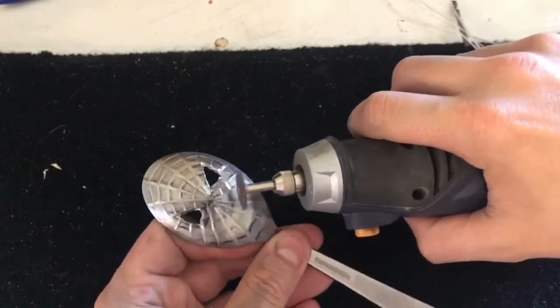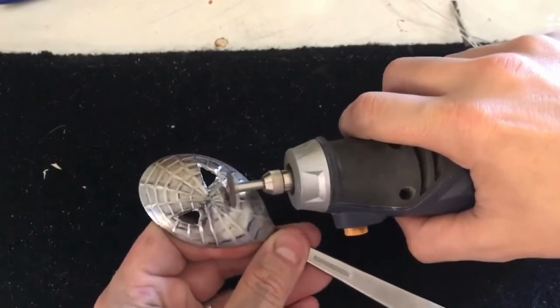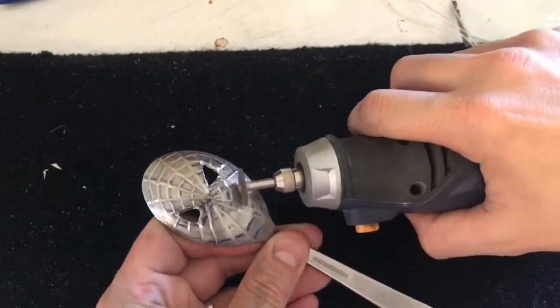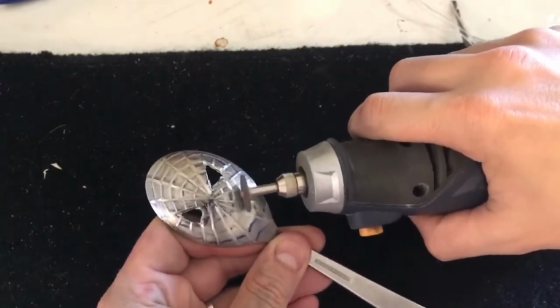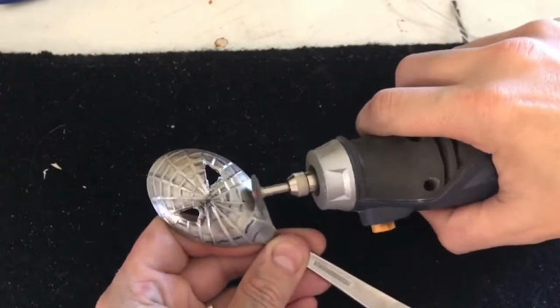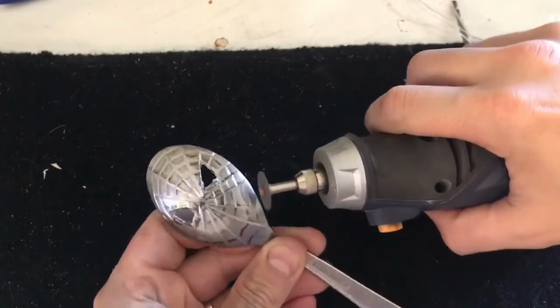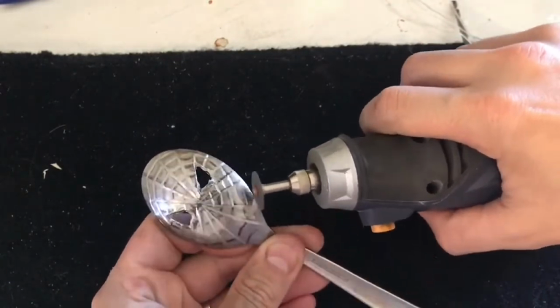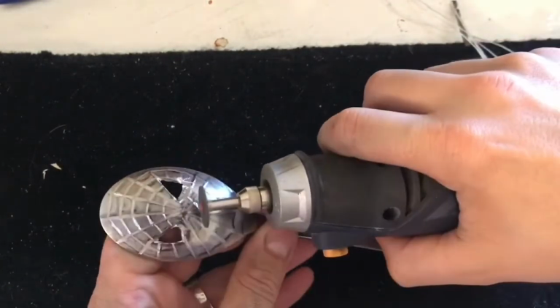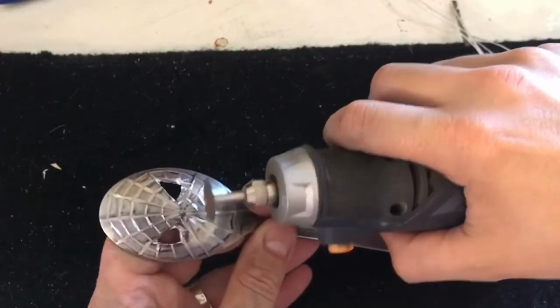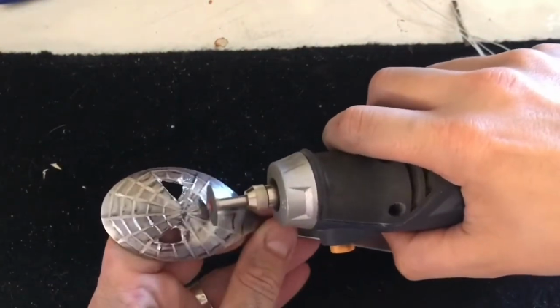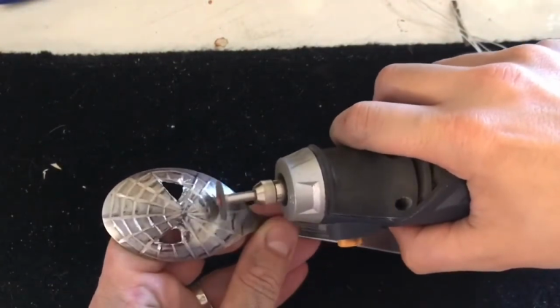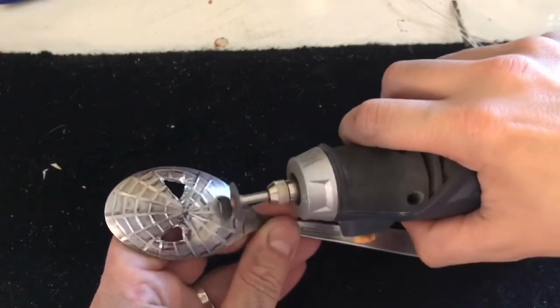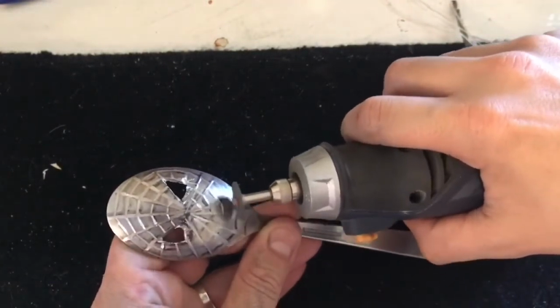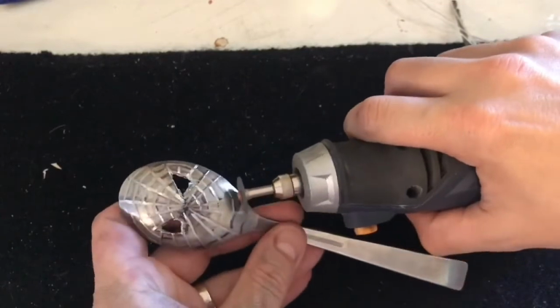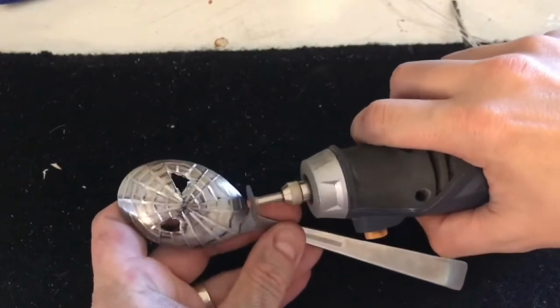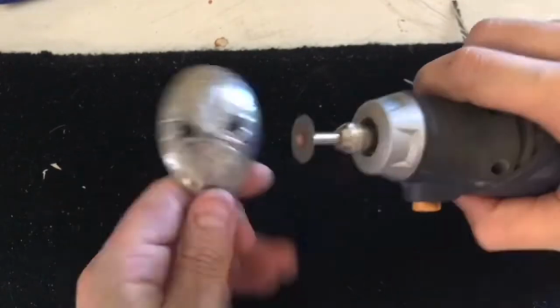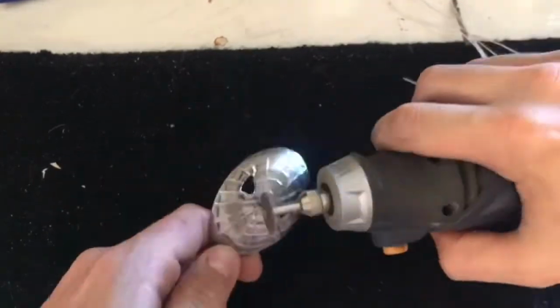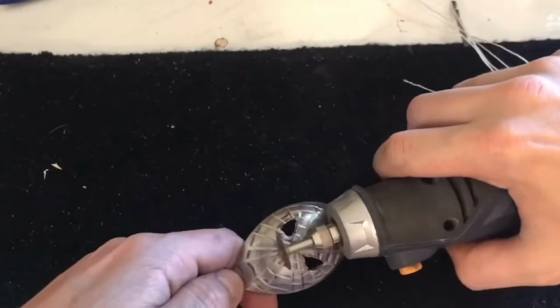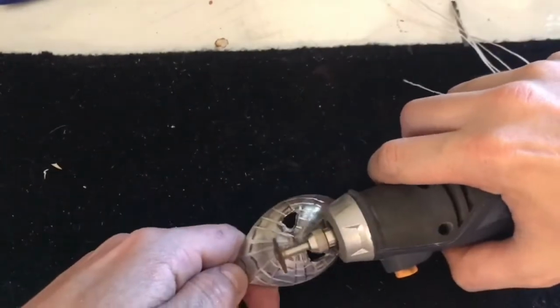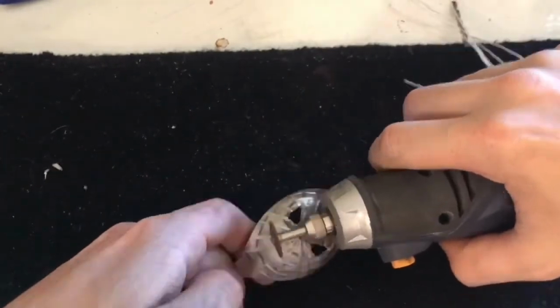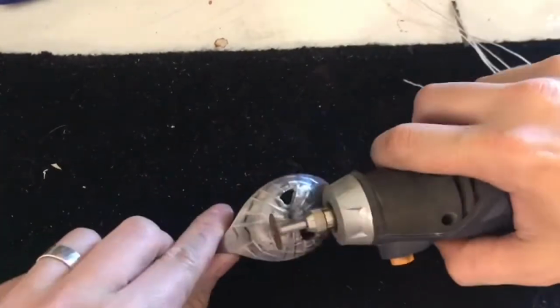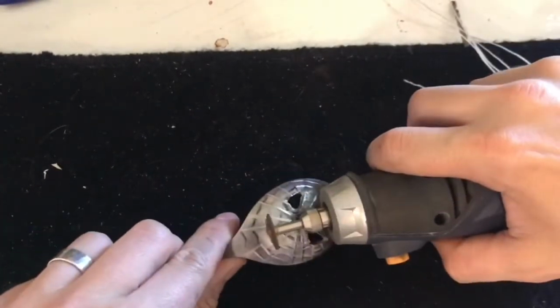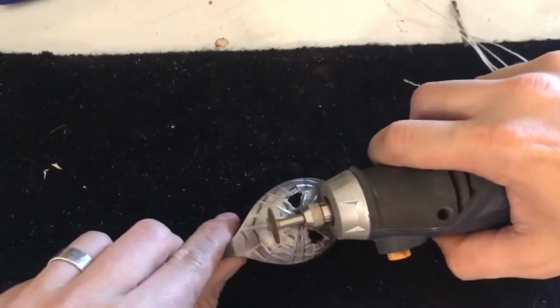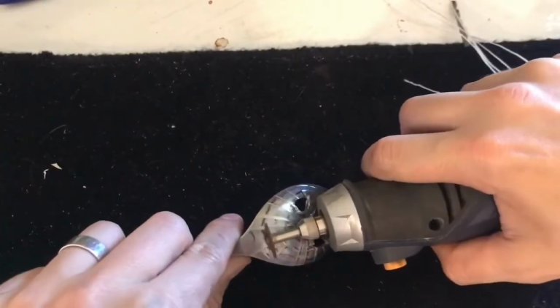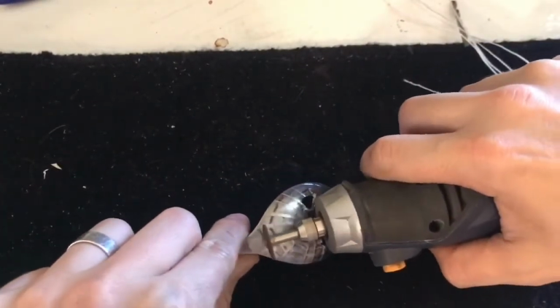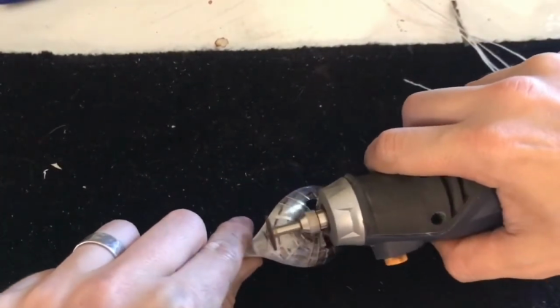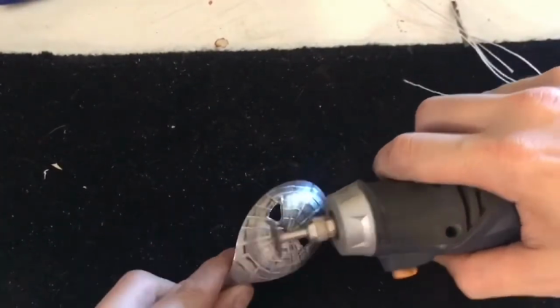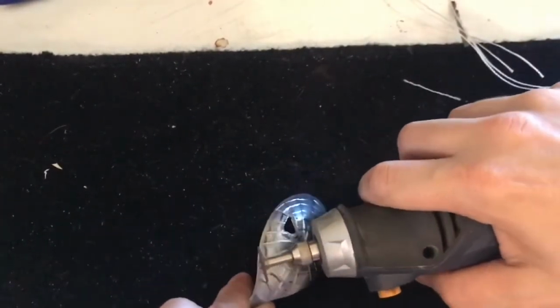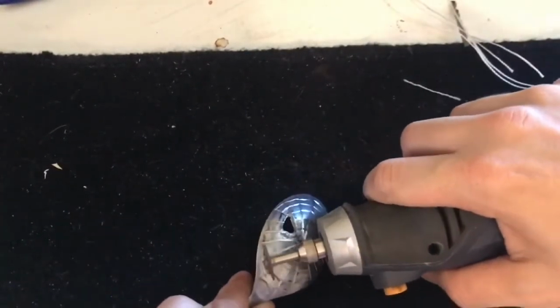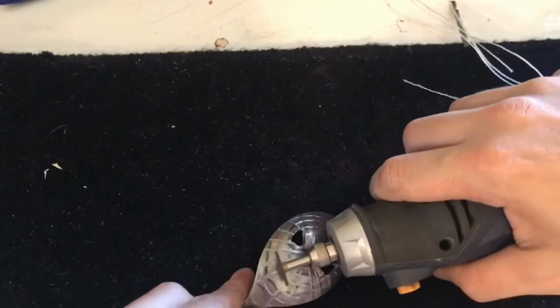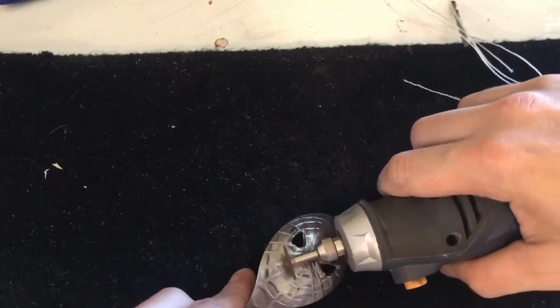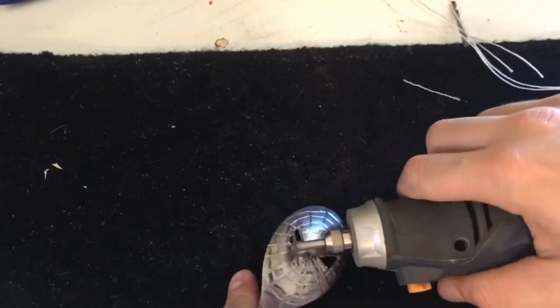On a side note, I think the spoon might be quite useful if you like your cereal crunchy — drop all the milk out, drink it at the end. Boom. Great invention.